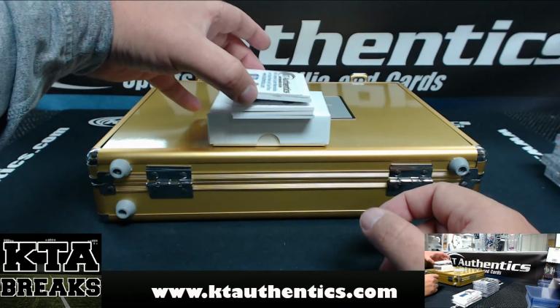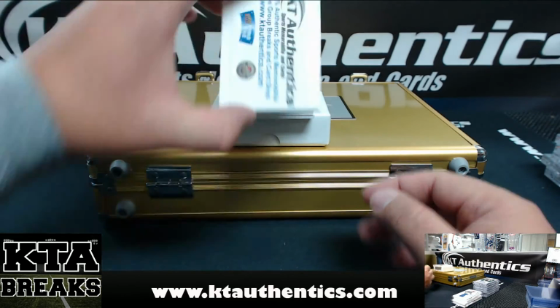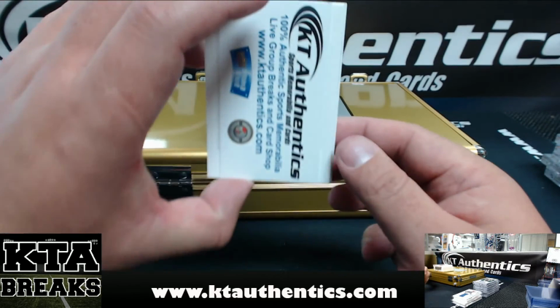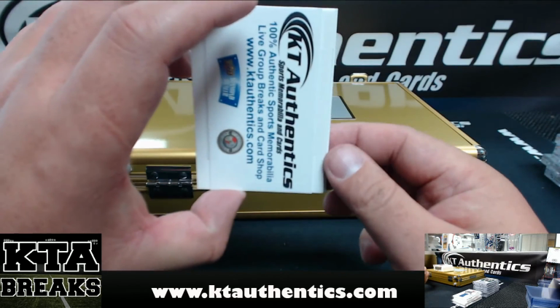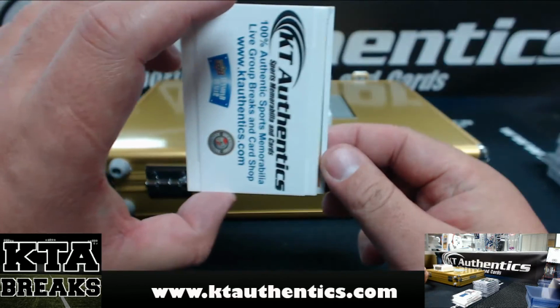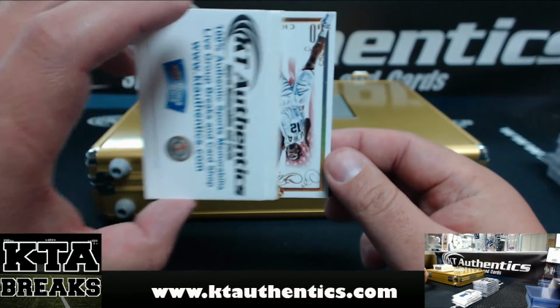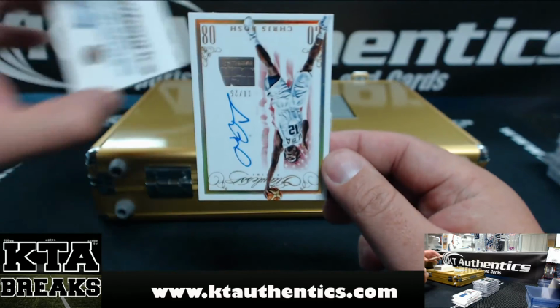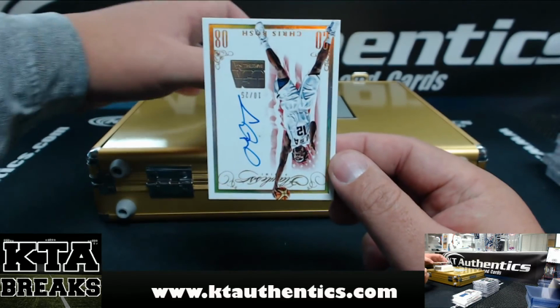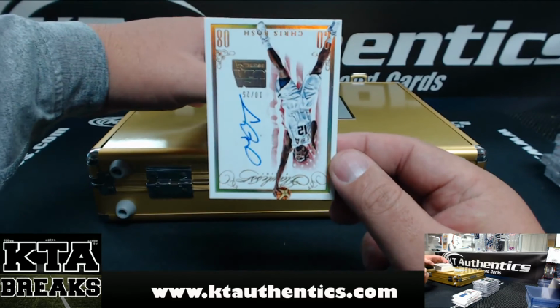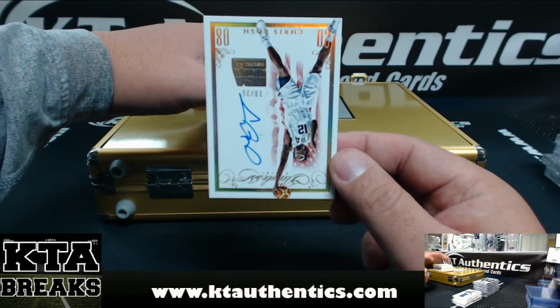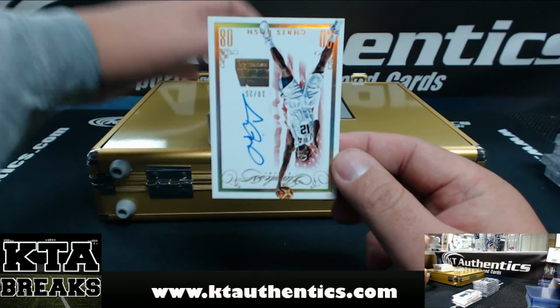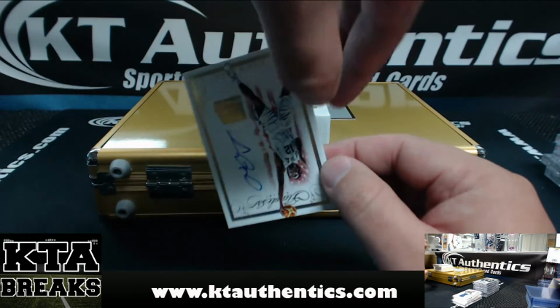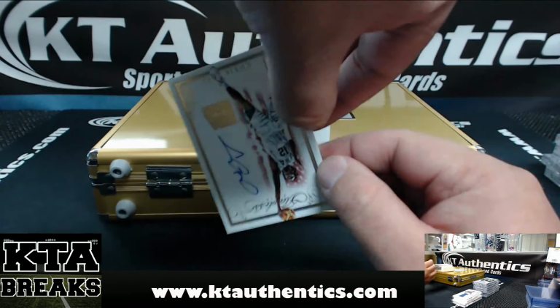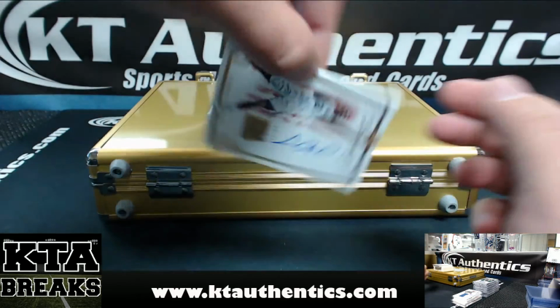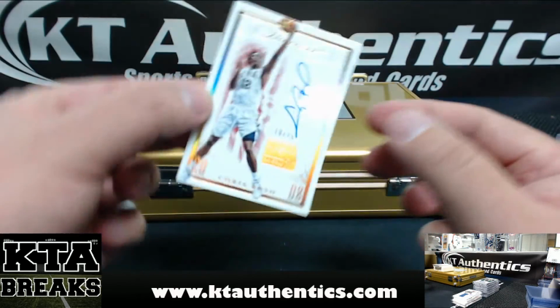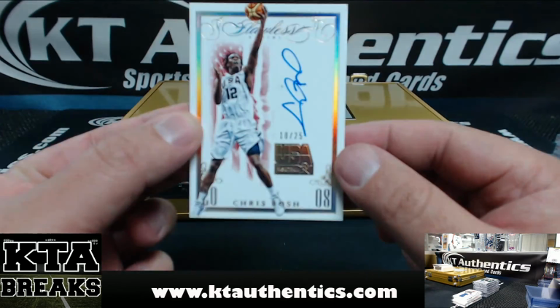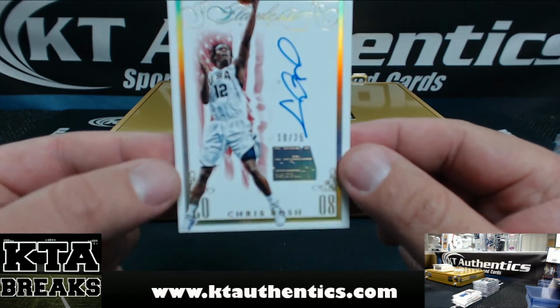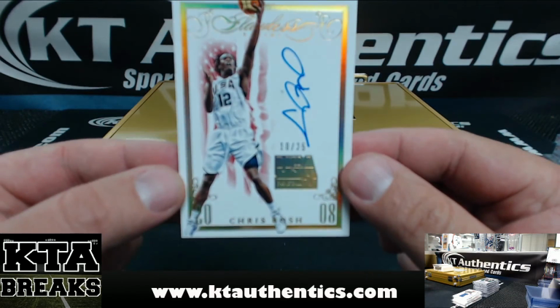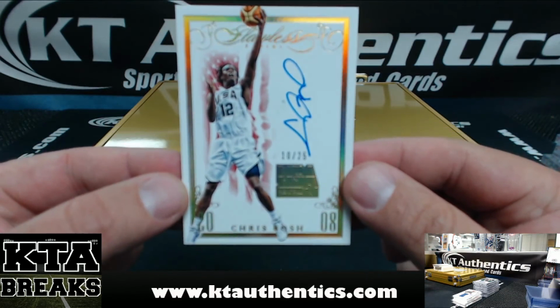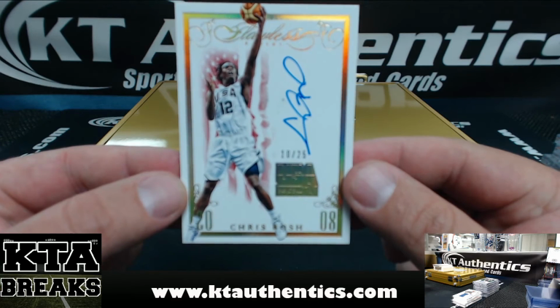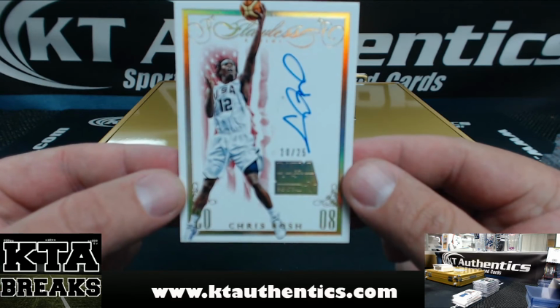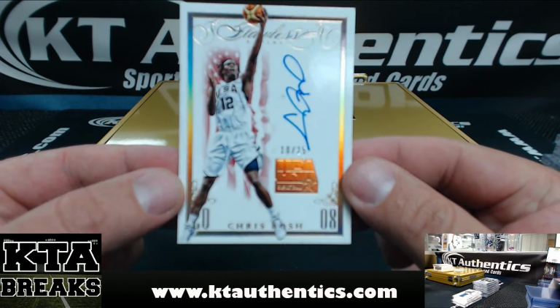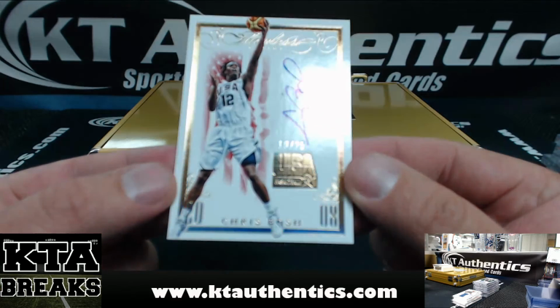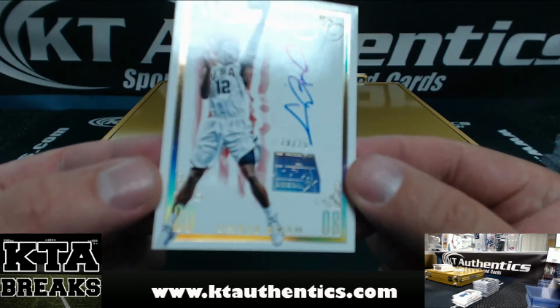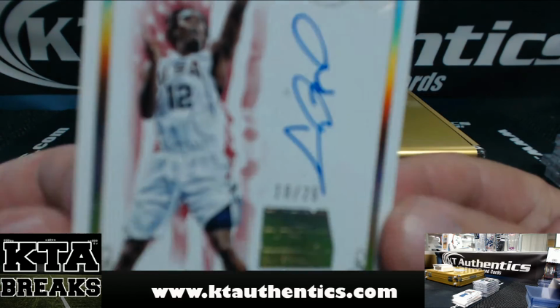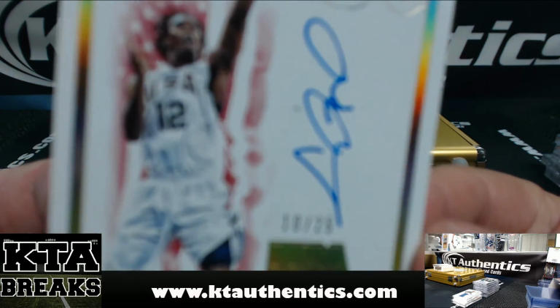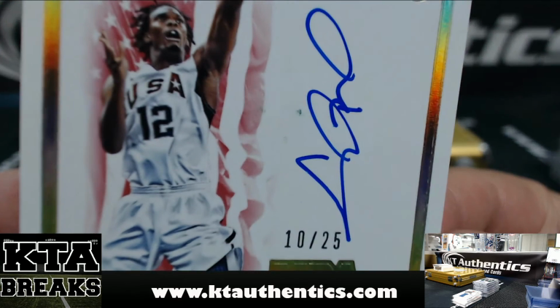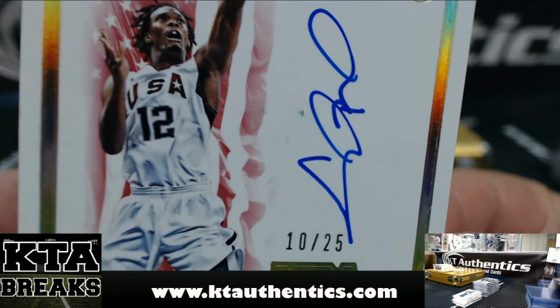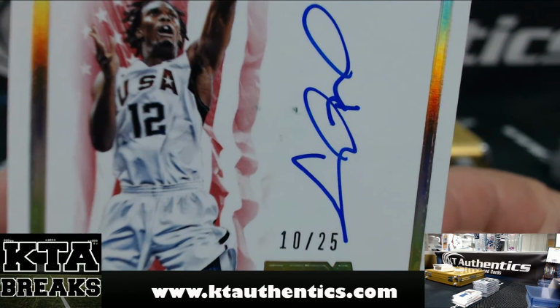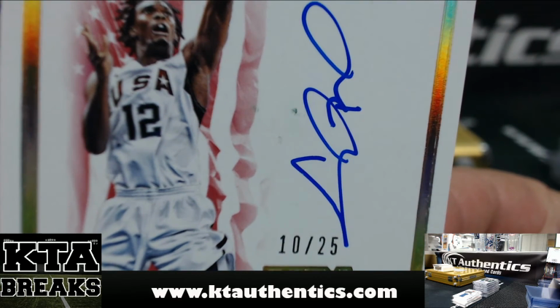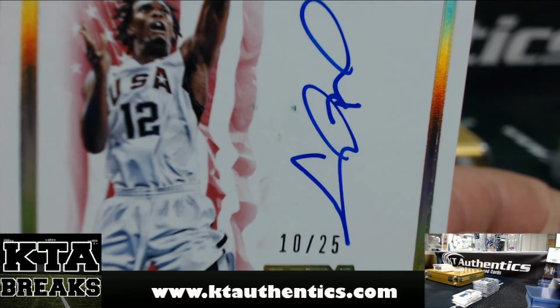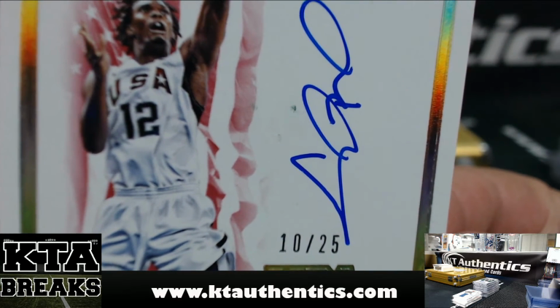Next one is — 10 of 25 — Chris Bosh, USA. There's a little speckle on it though.